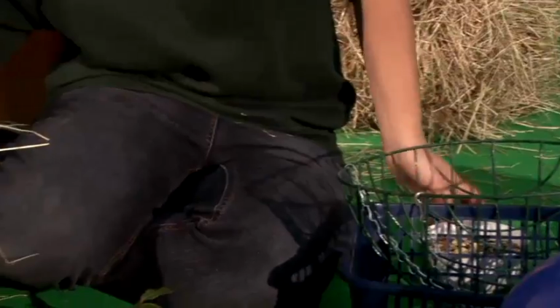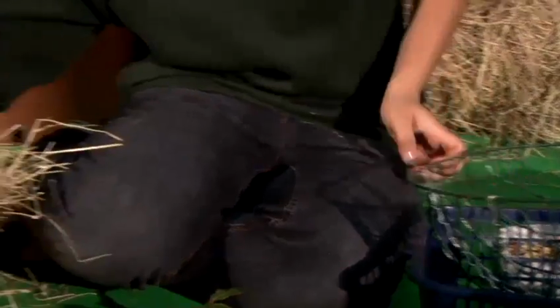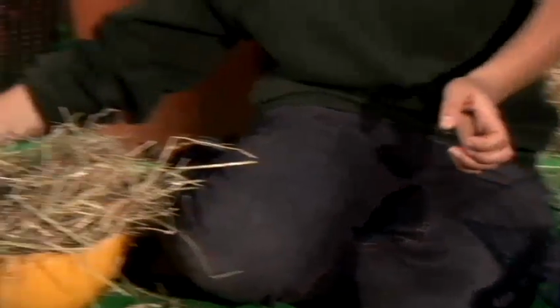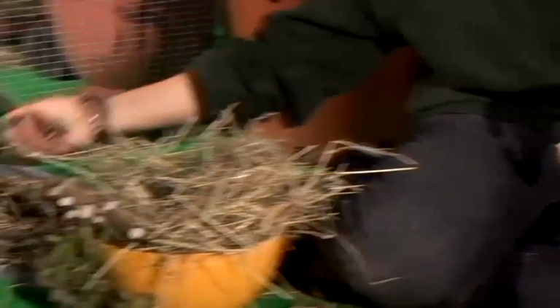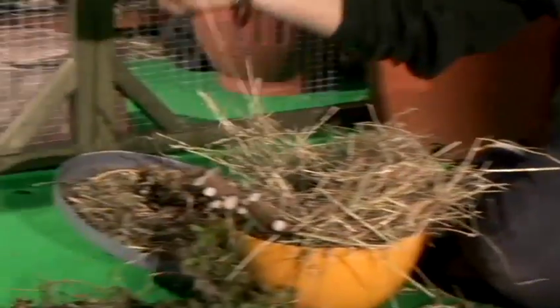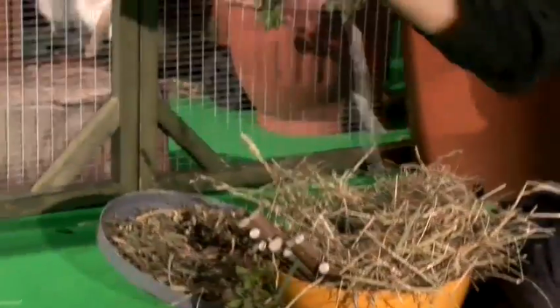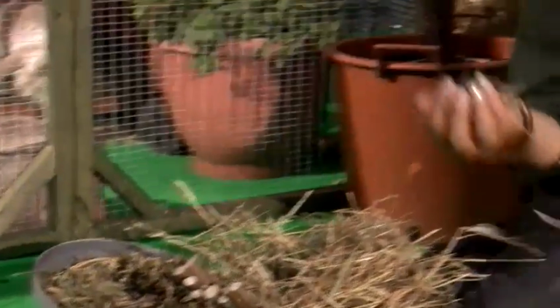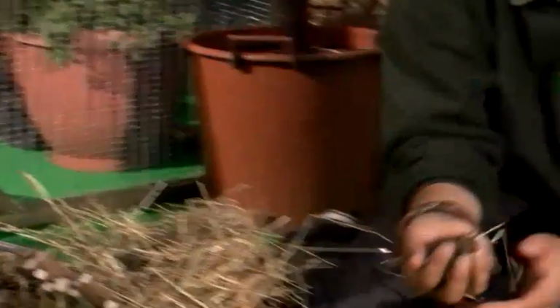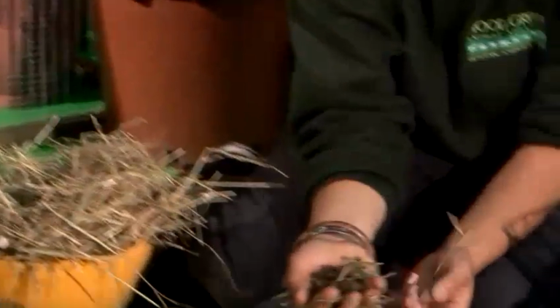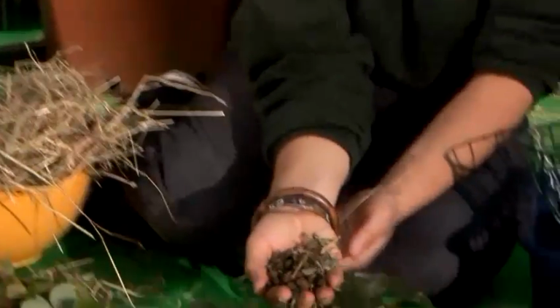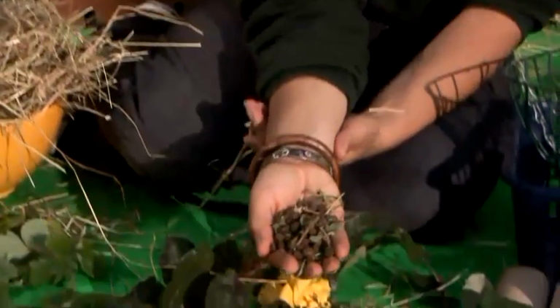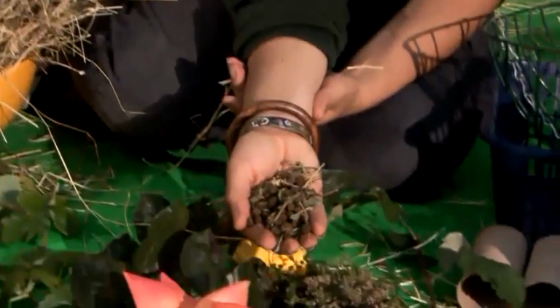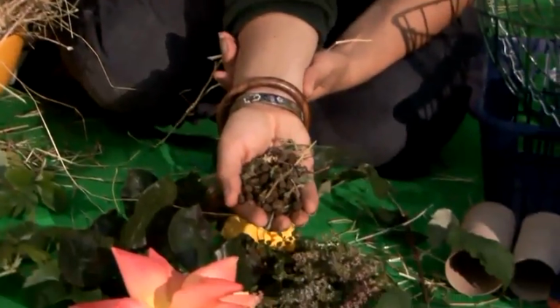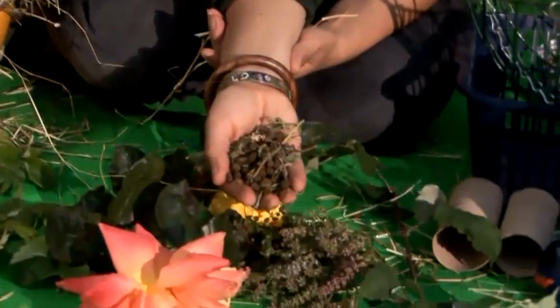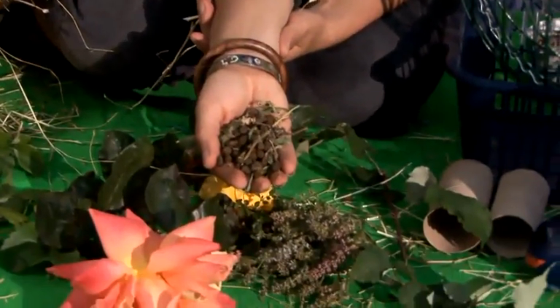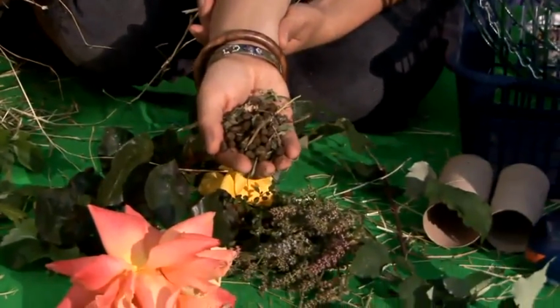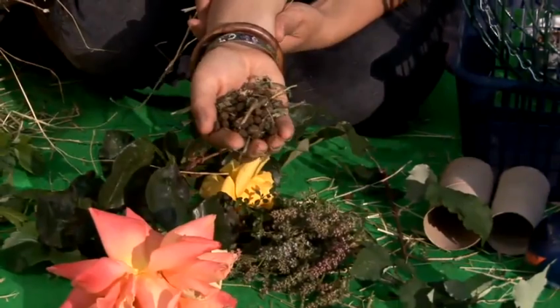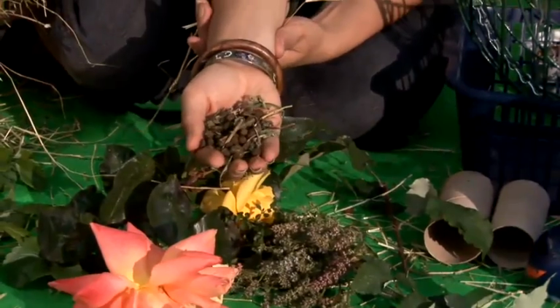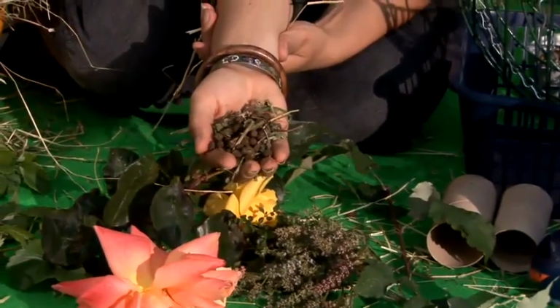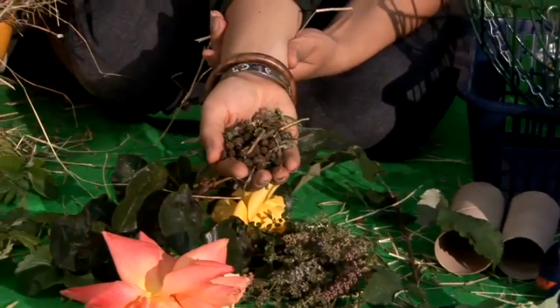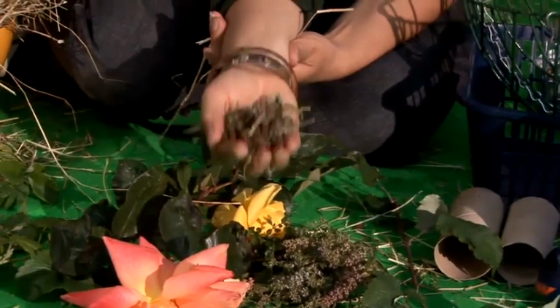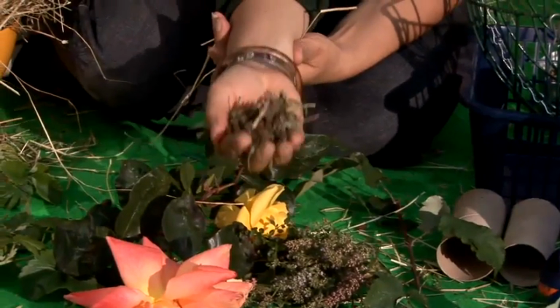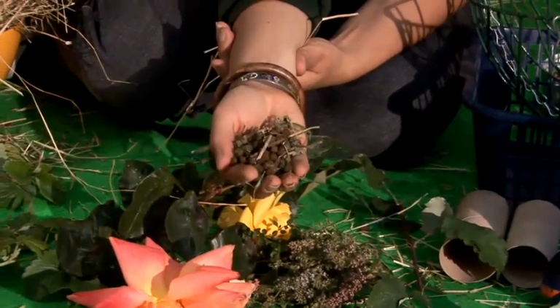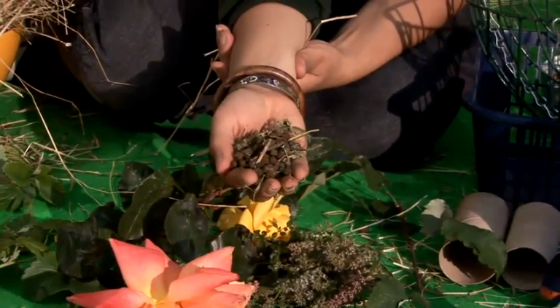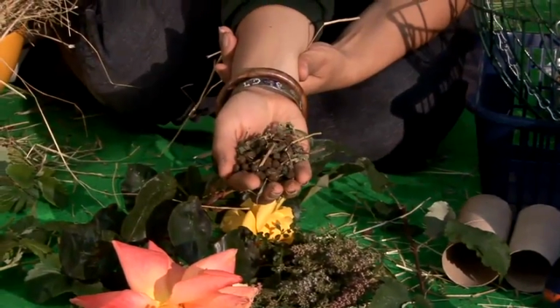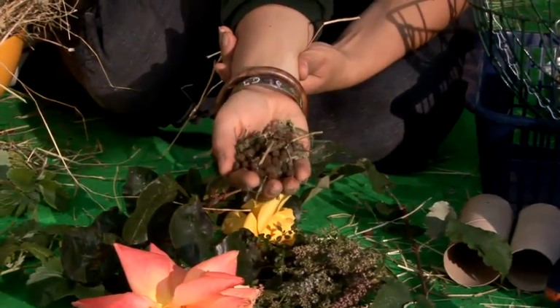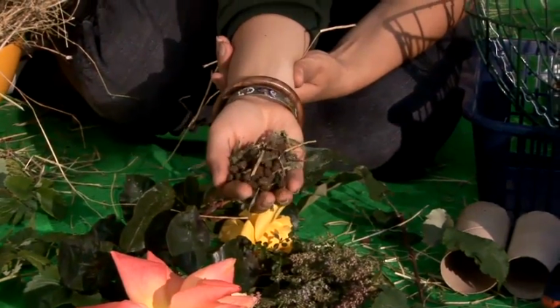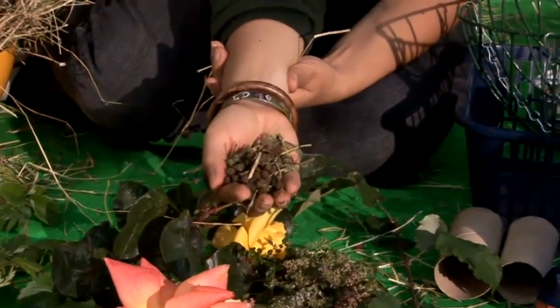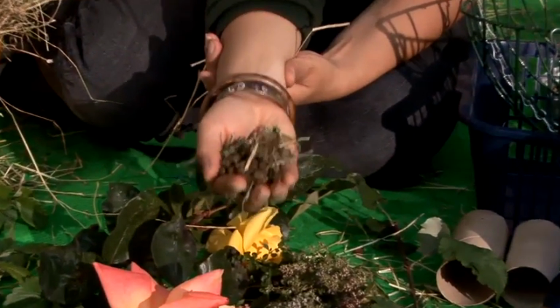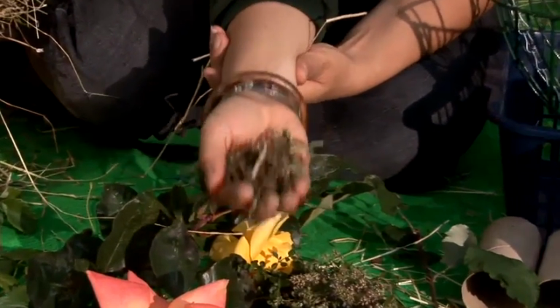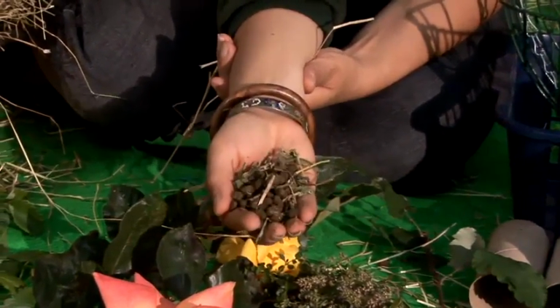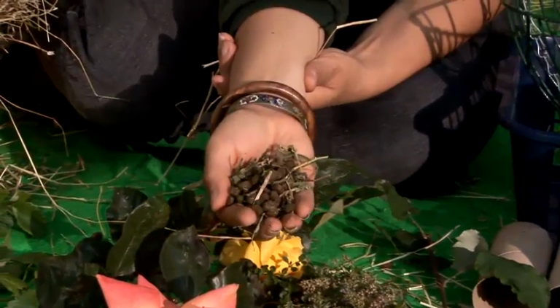The best type of mix that you can add into your rabbit's treats would be a dry pellet feed. It doesn't look very exciting but it's got everything they need in it and it keeps their teeth in great condition.